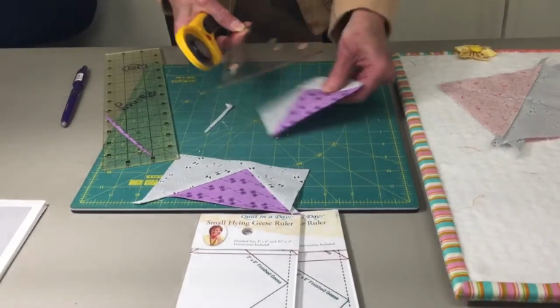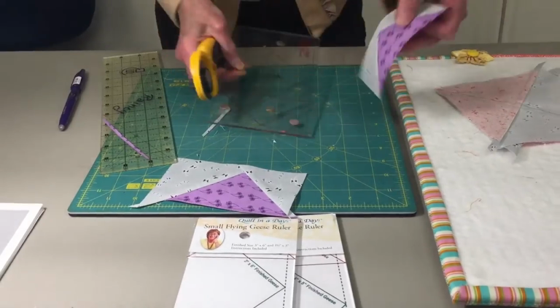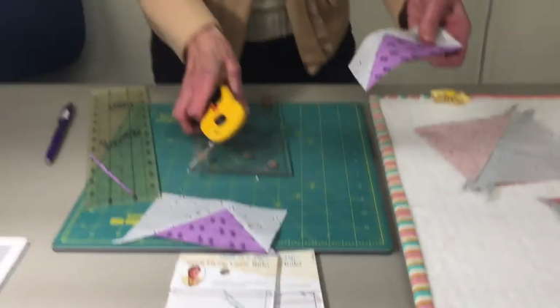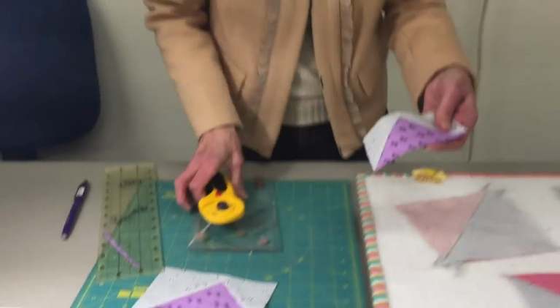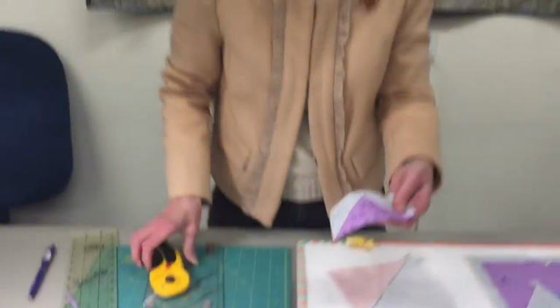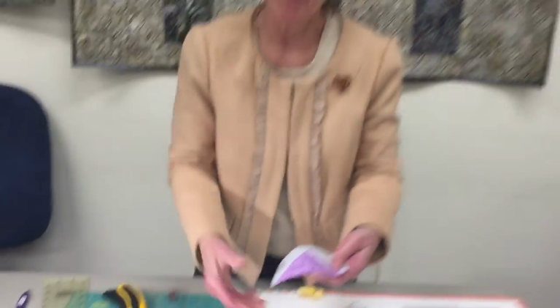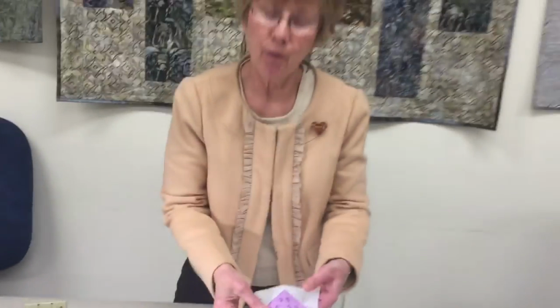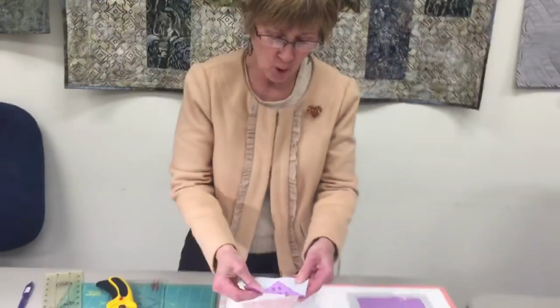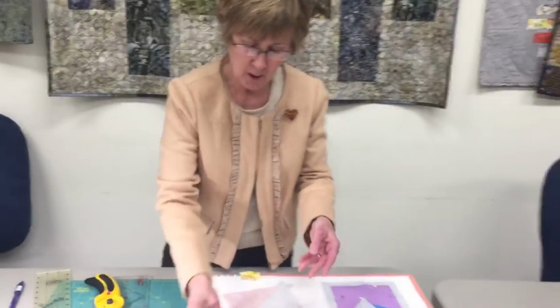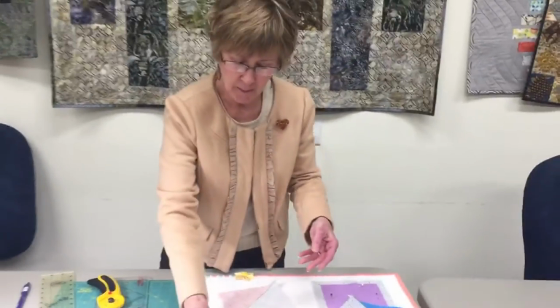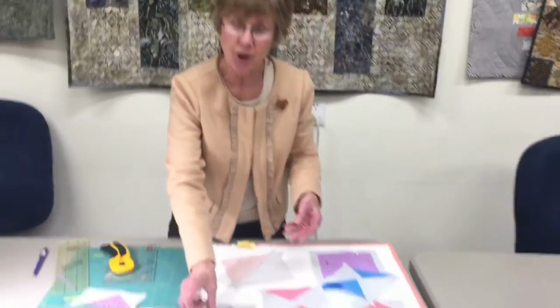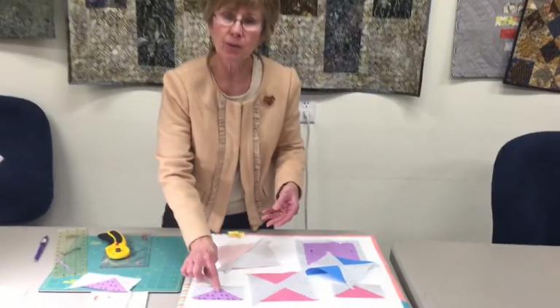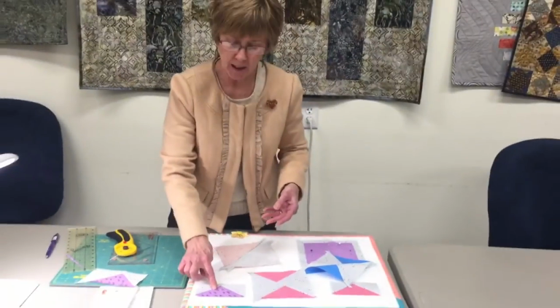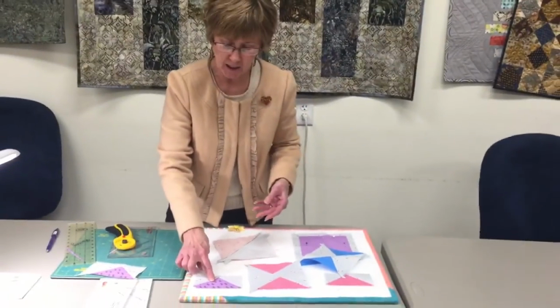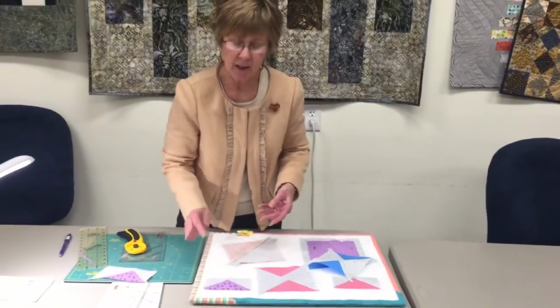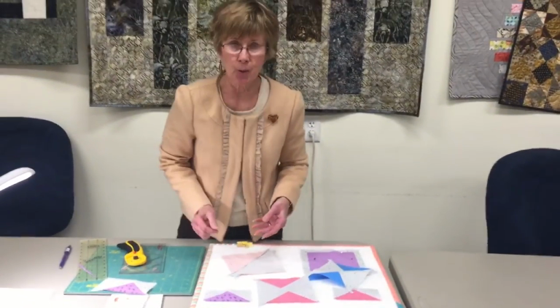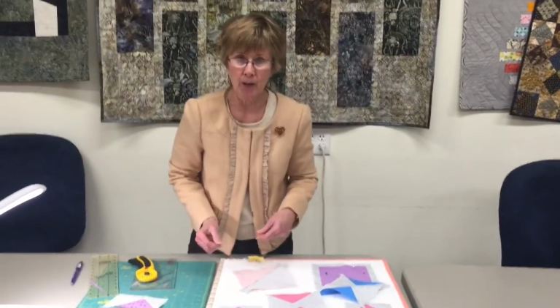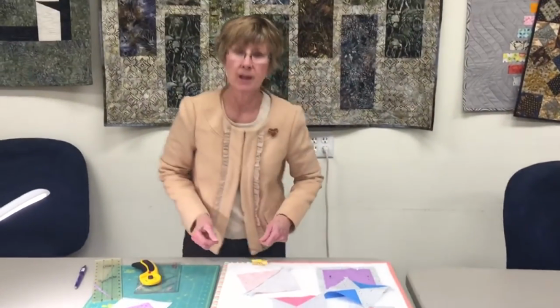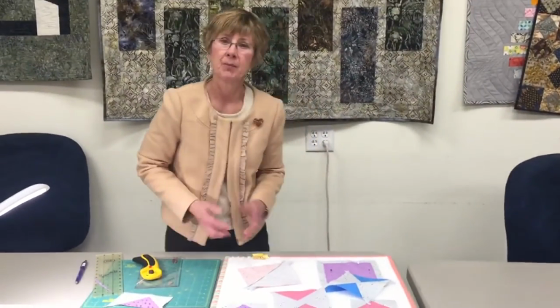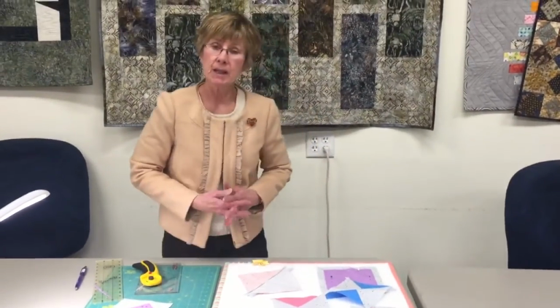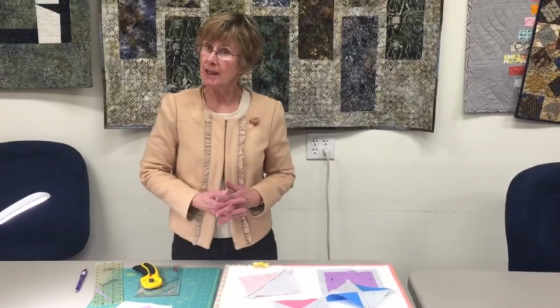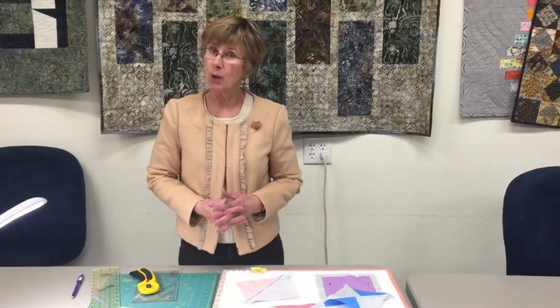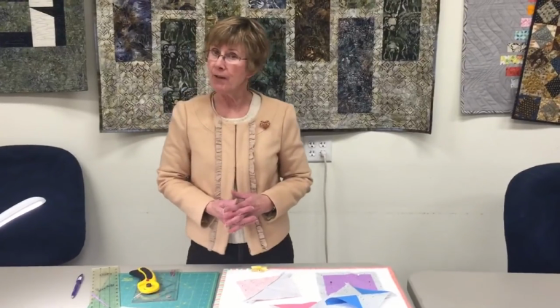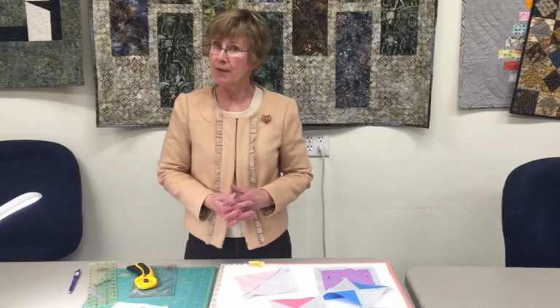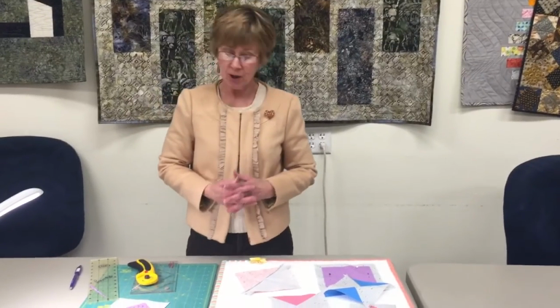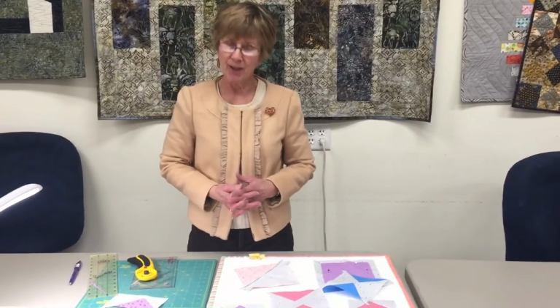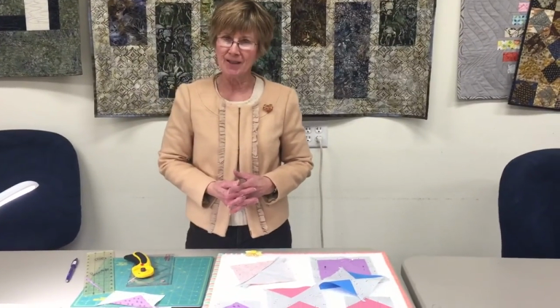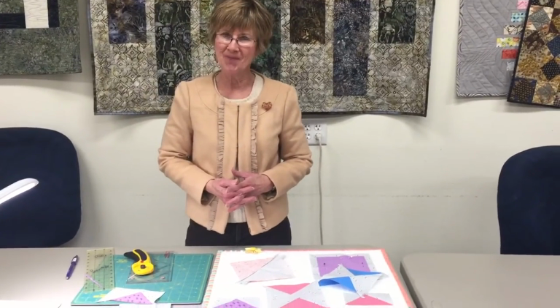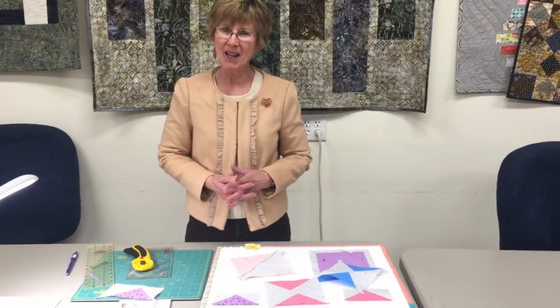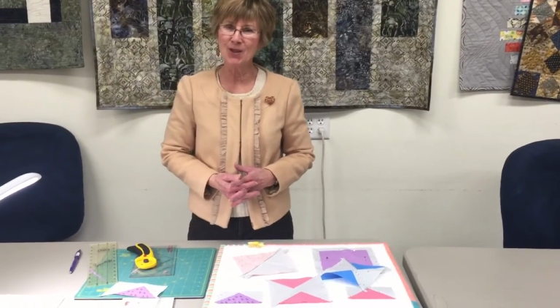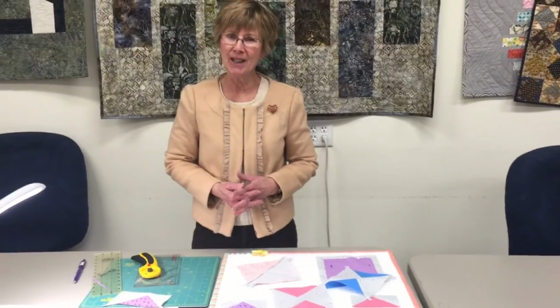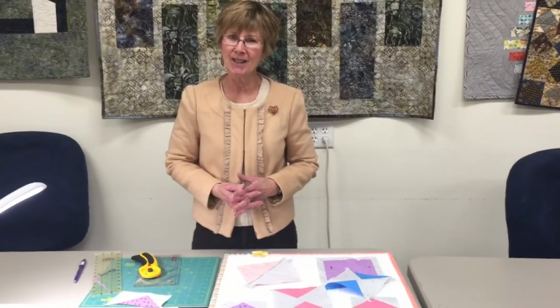And pretty soon you will have four matching flying geese squares. It's the easiest way I've ever found to do this. Thanks for joining us.